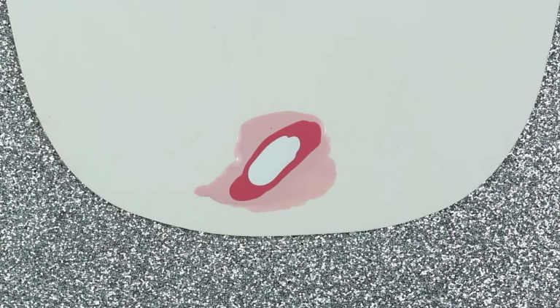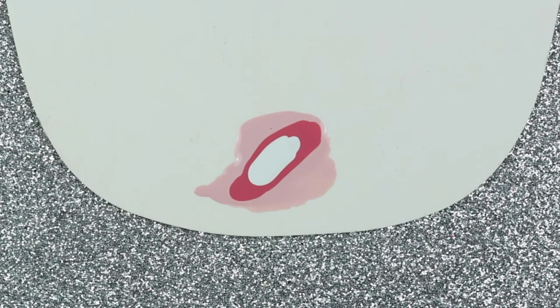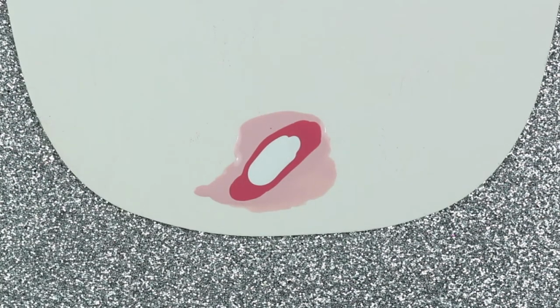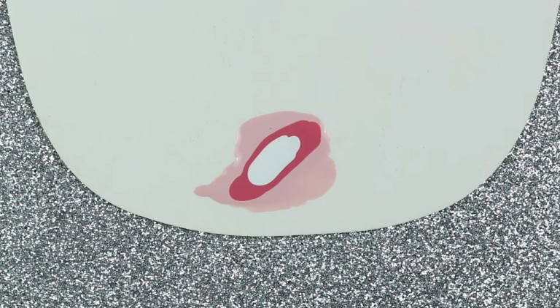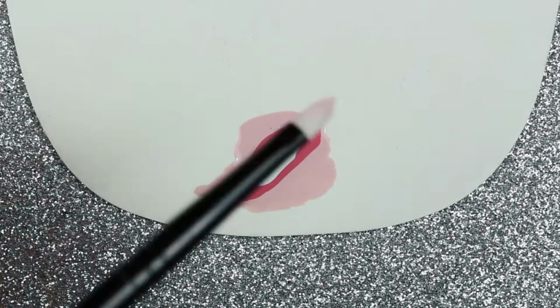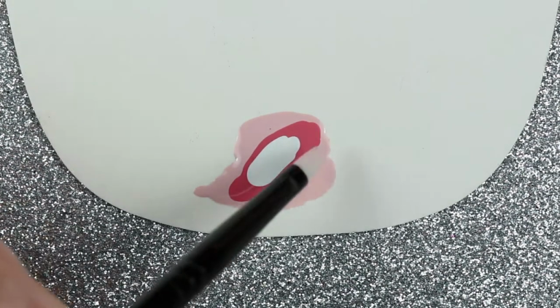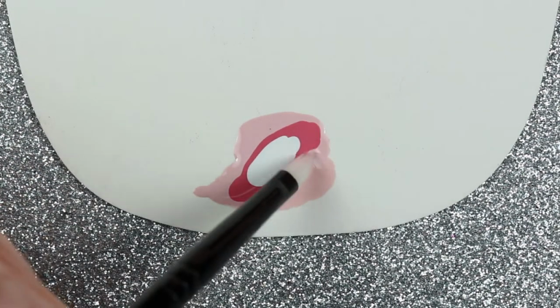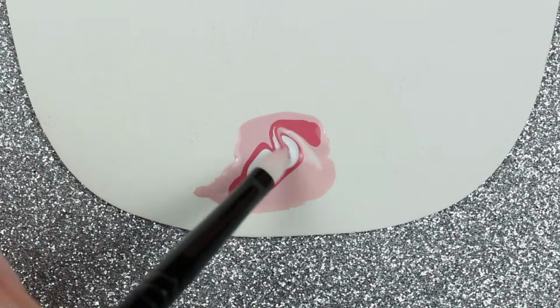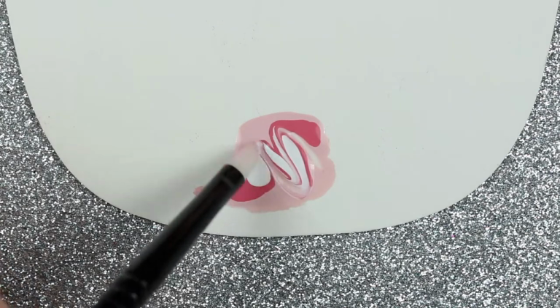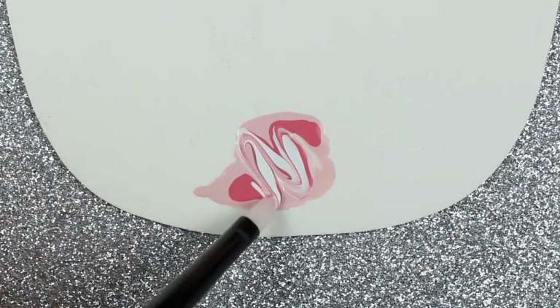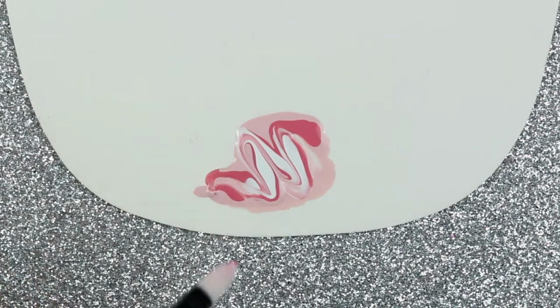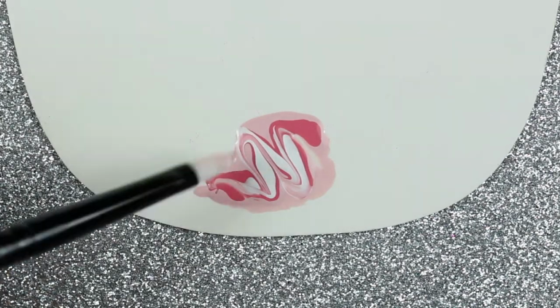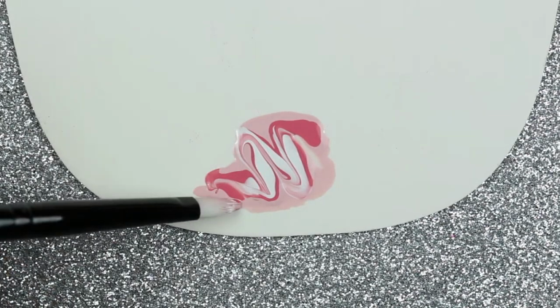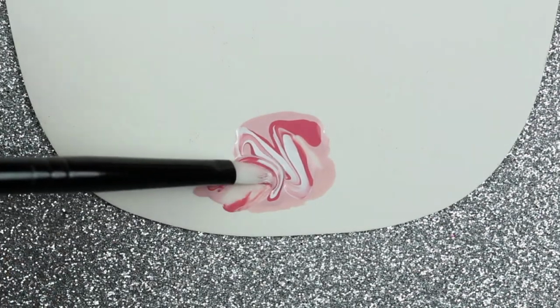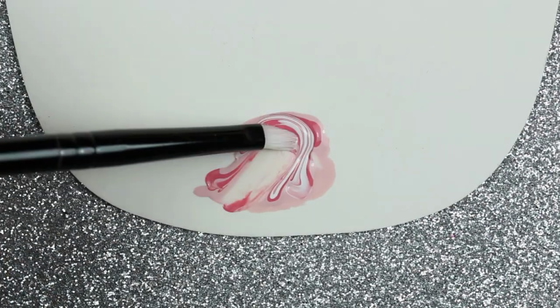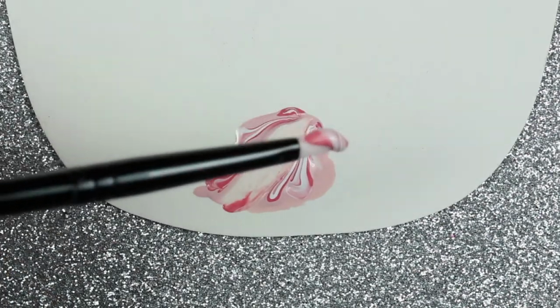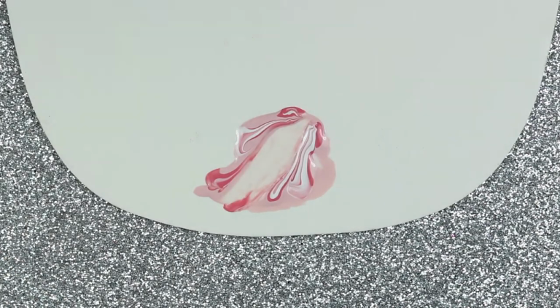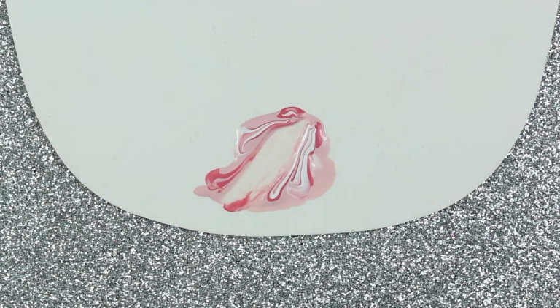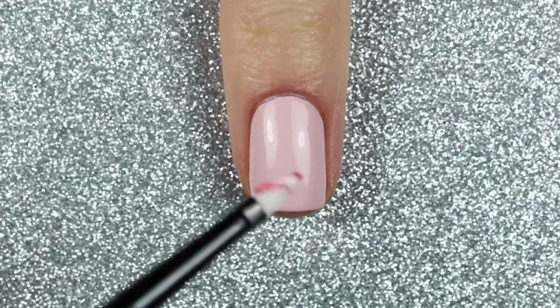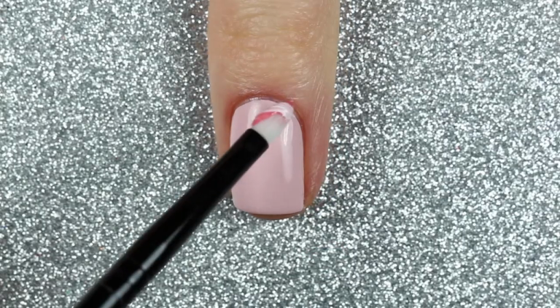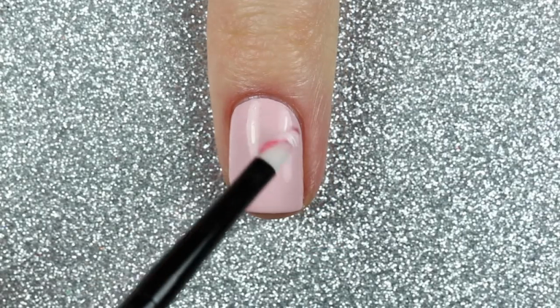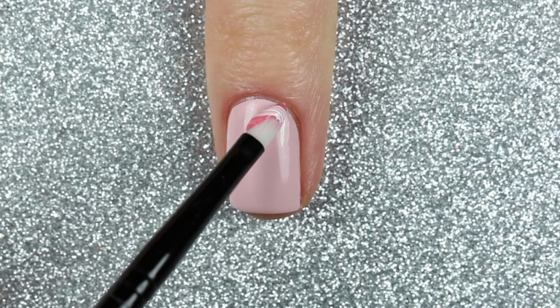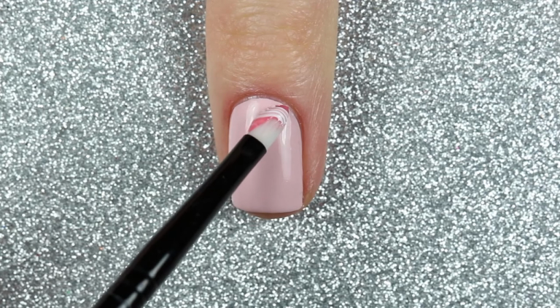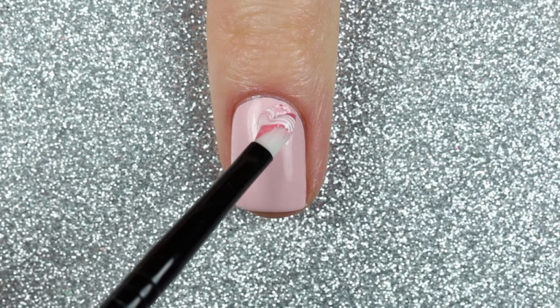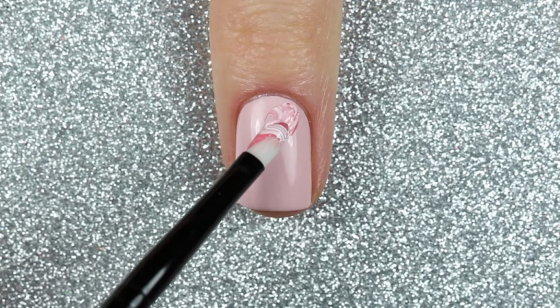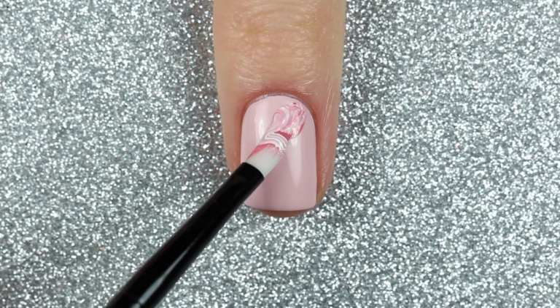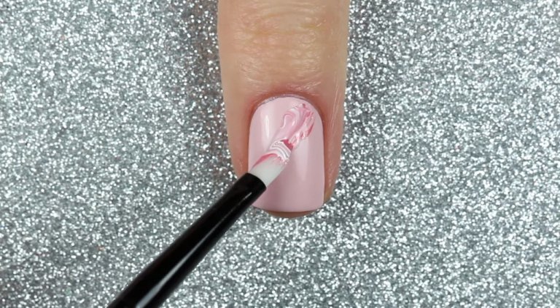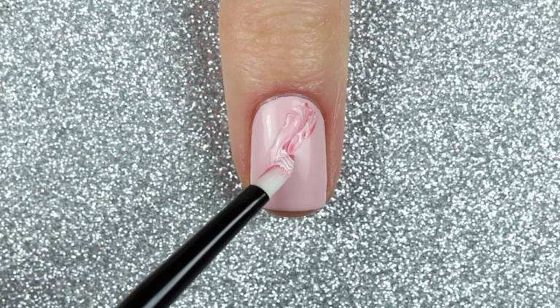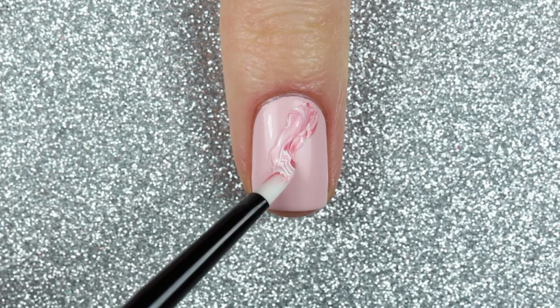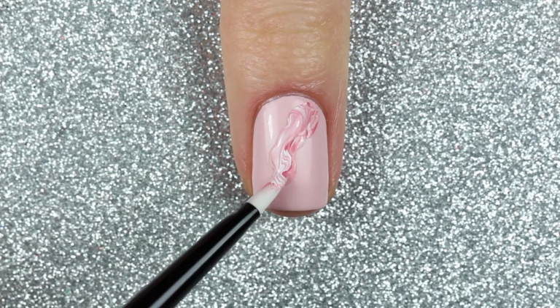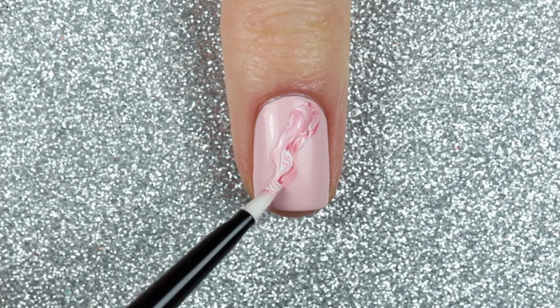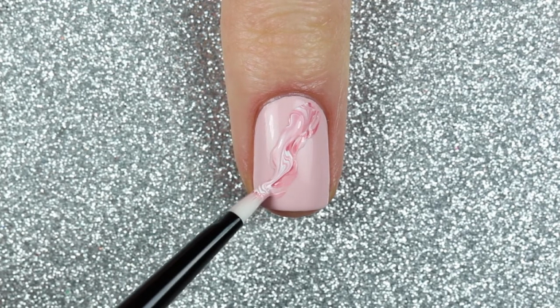Using one of the nail art brushes from Butter London's nail toolkit, I swirled the colors together and scooped as much polish as I could in one brush stroke, then applied it to my nail in a sort of diagonal pattern.